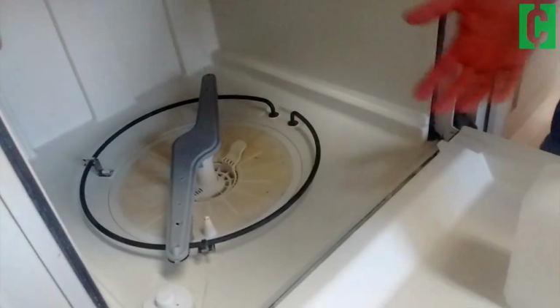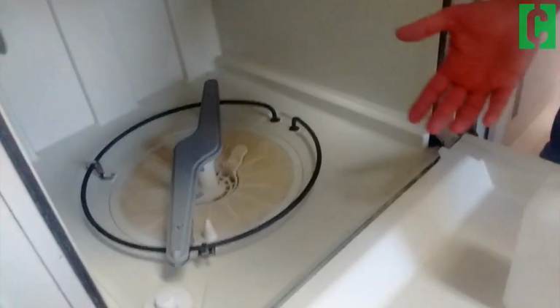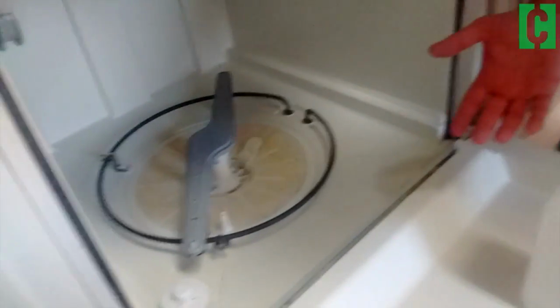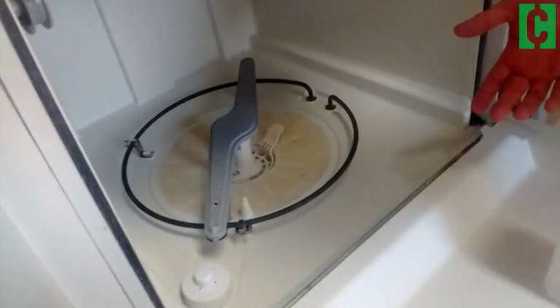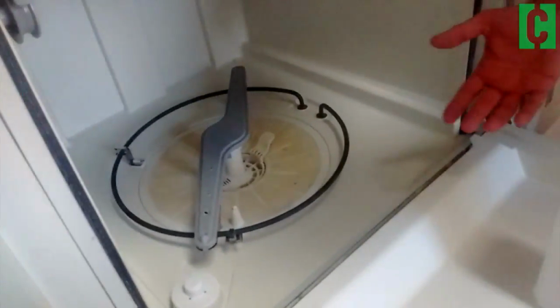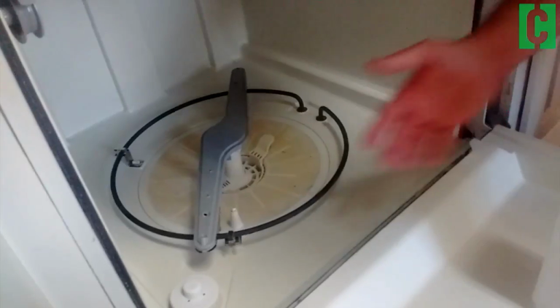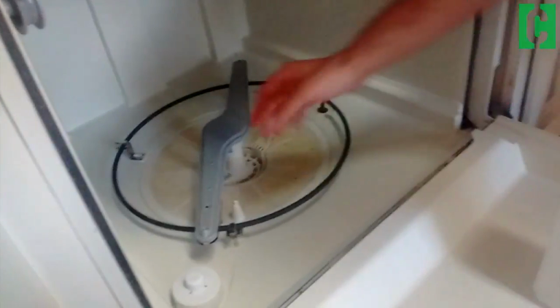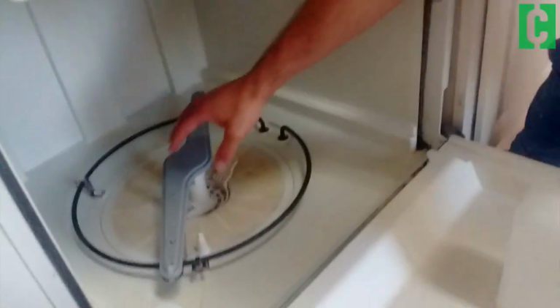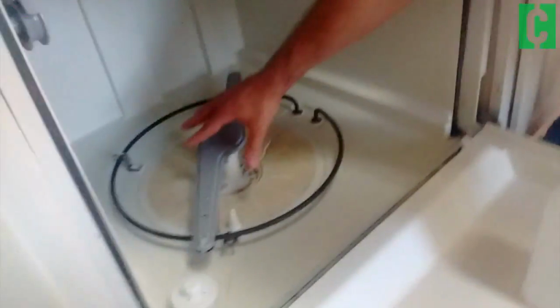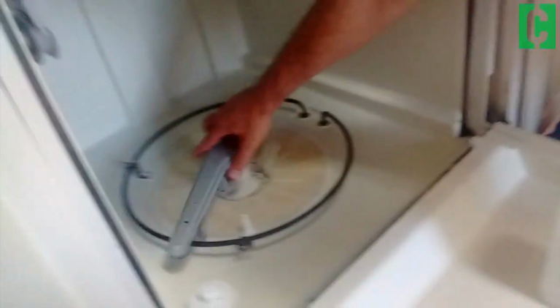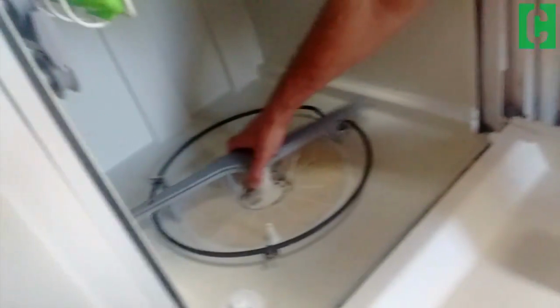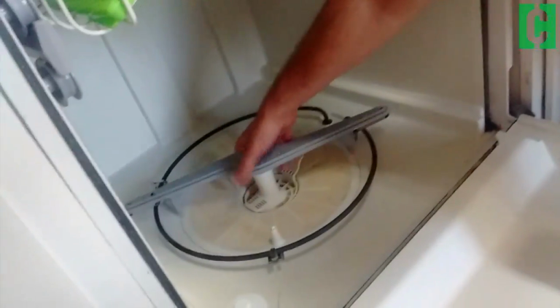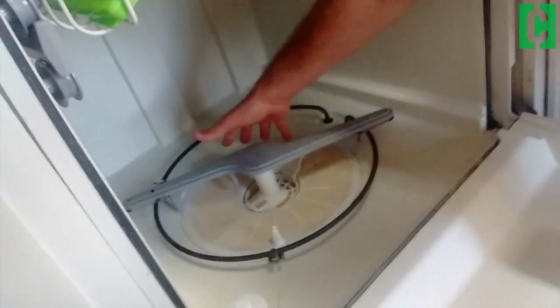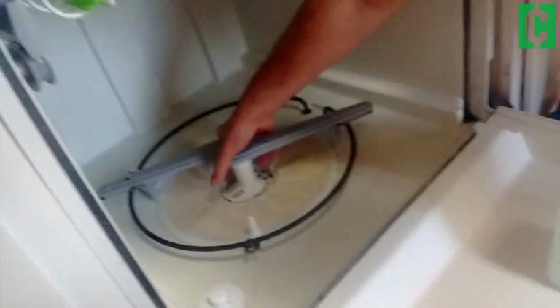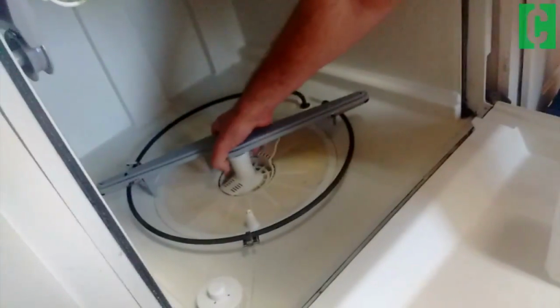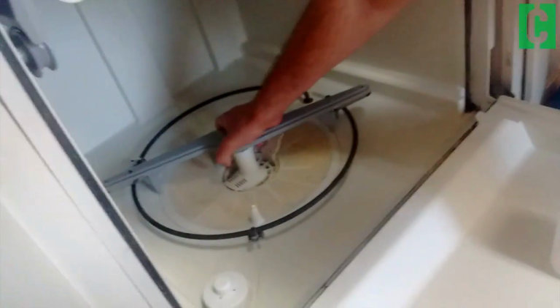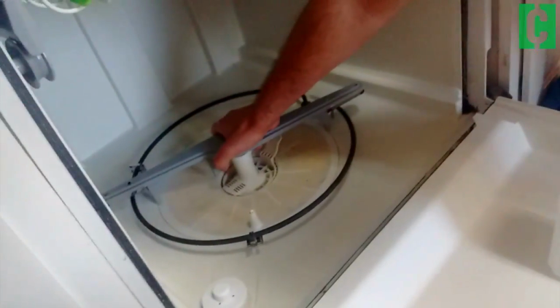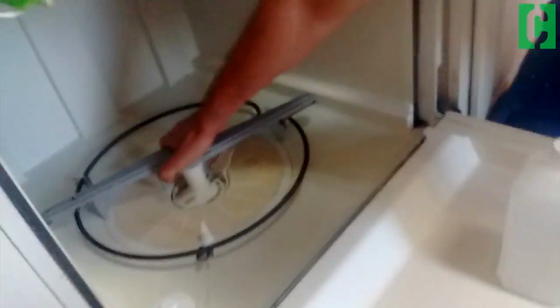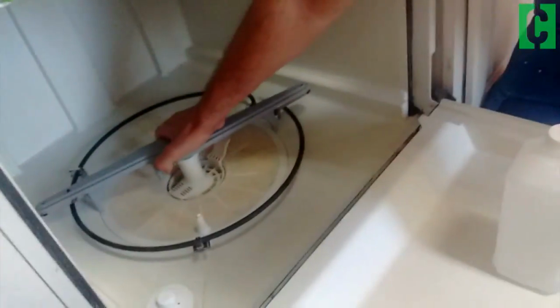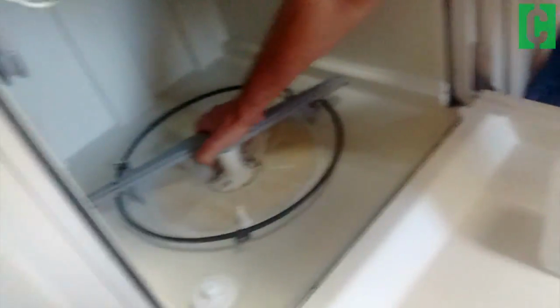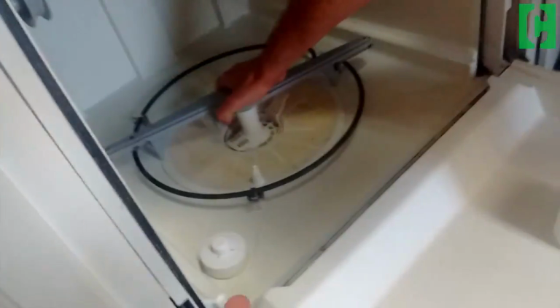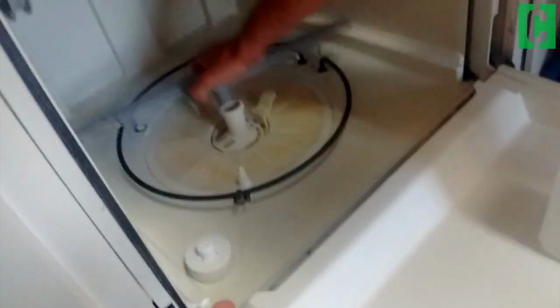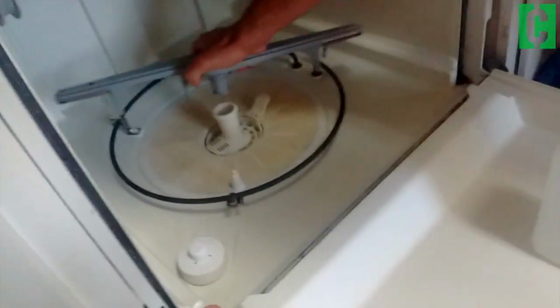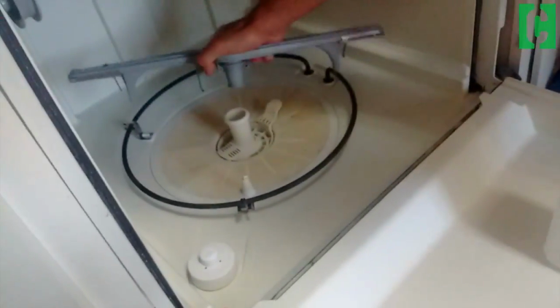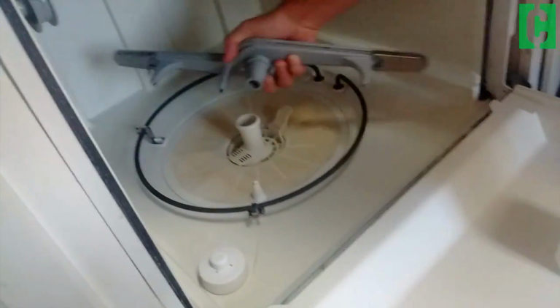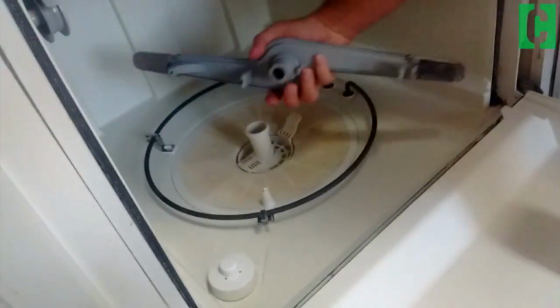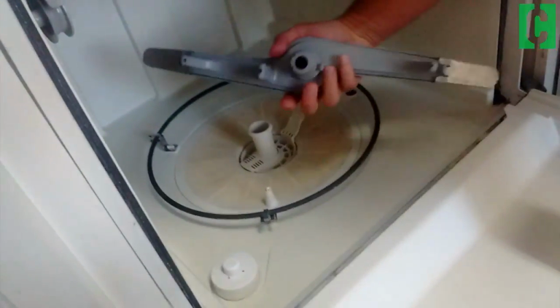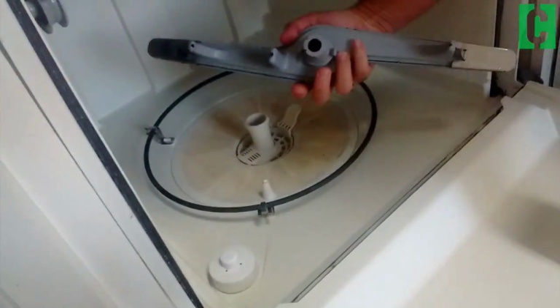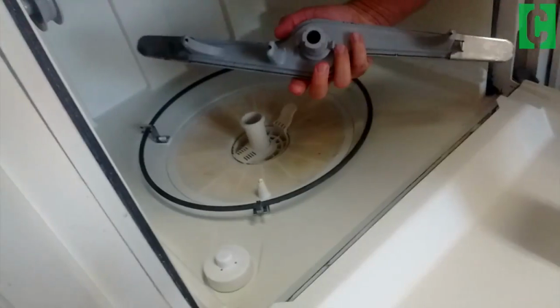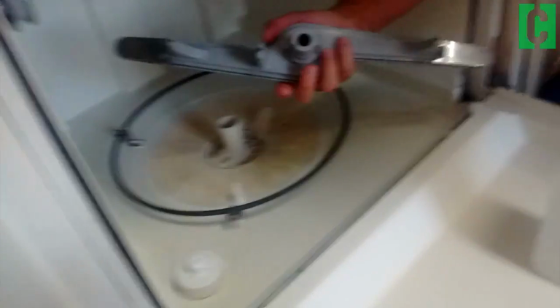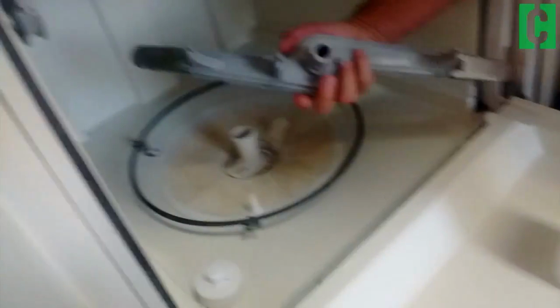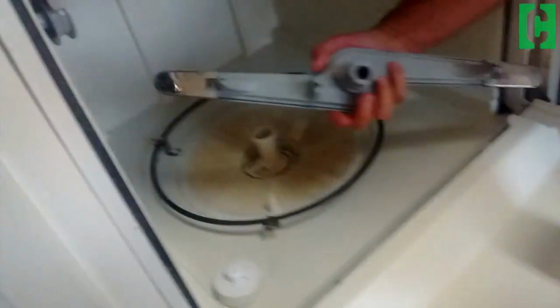Fortunately, taking it apart is super easy. You just want to put your hand here and pull up — it just kind of snaps out.